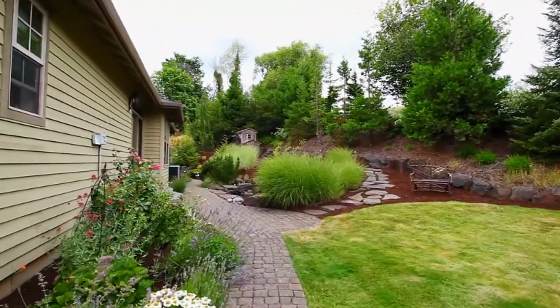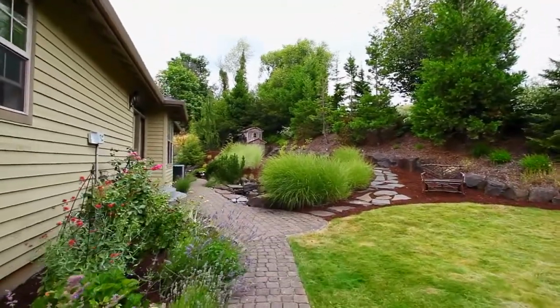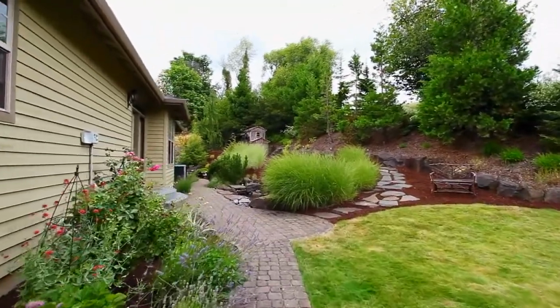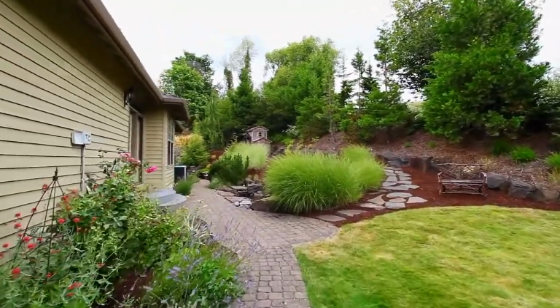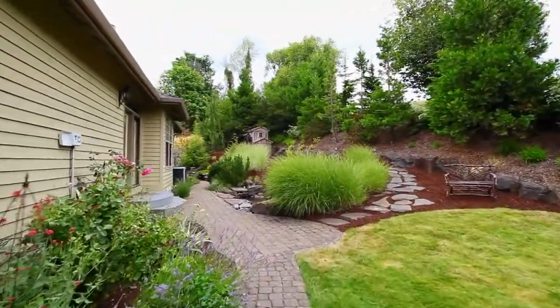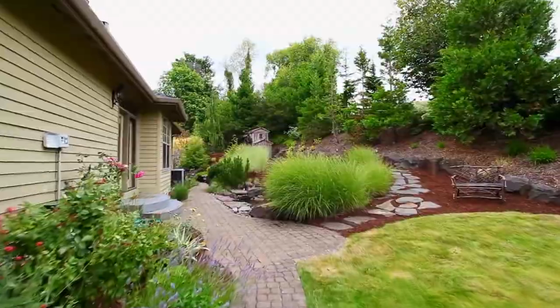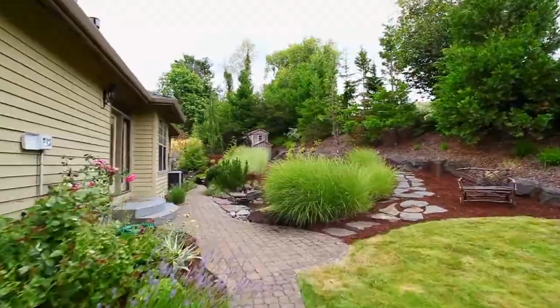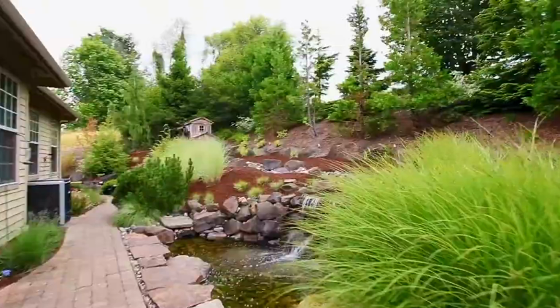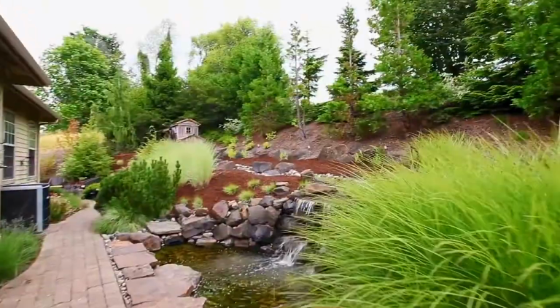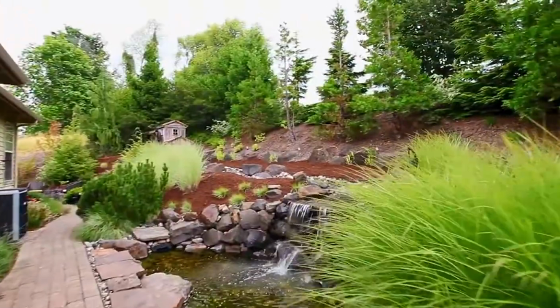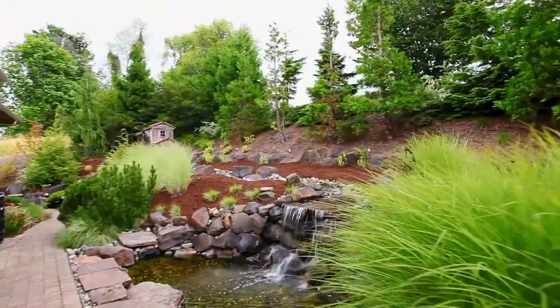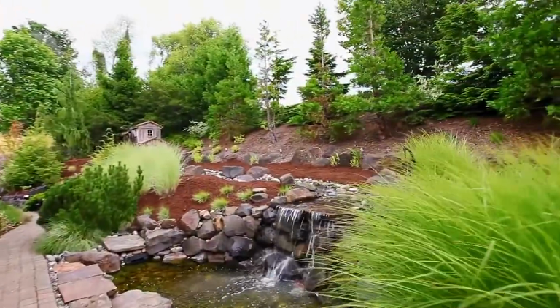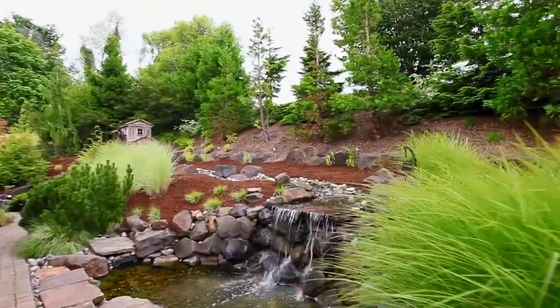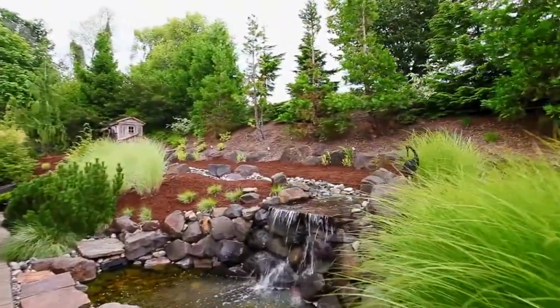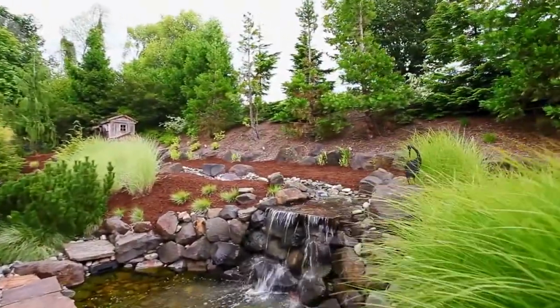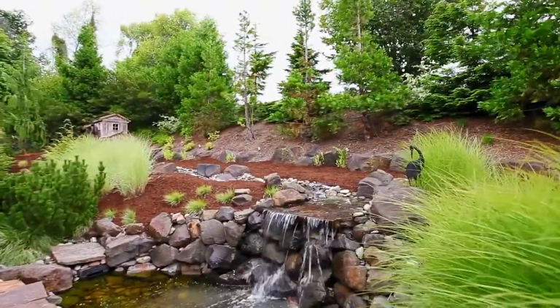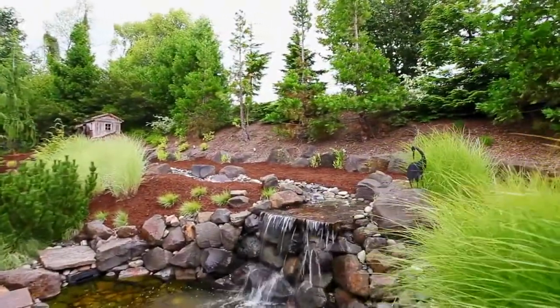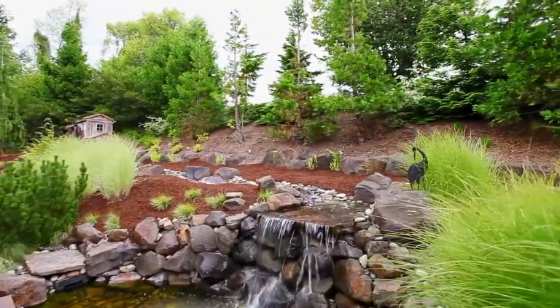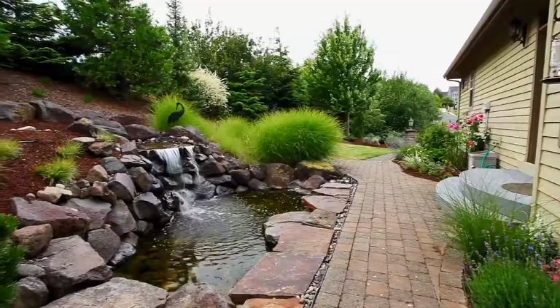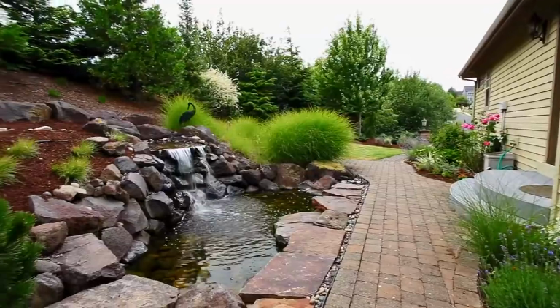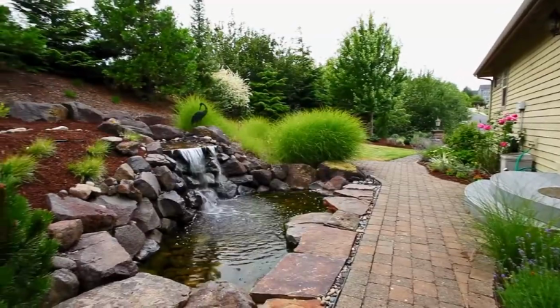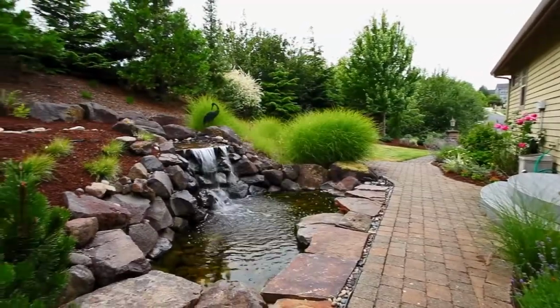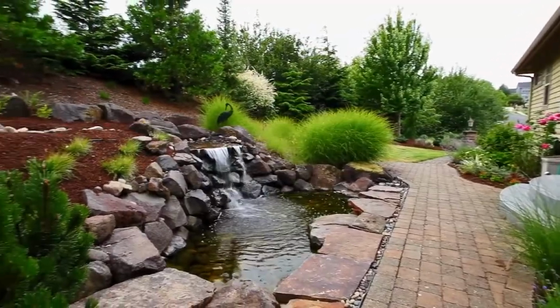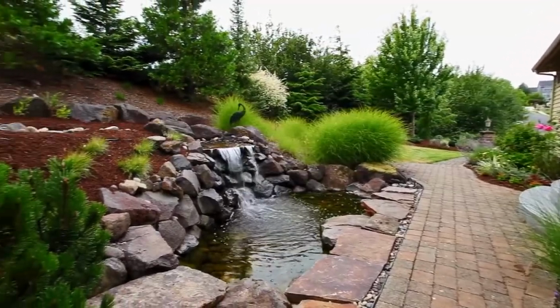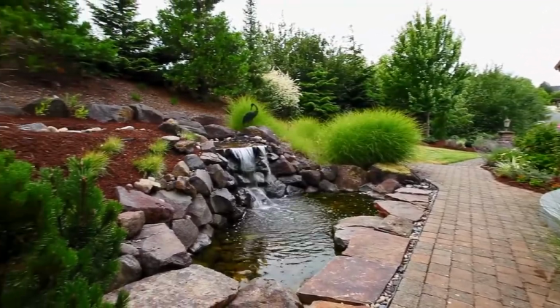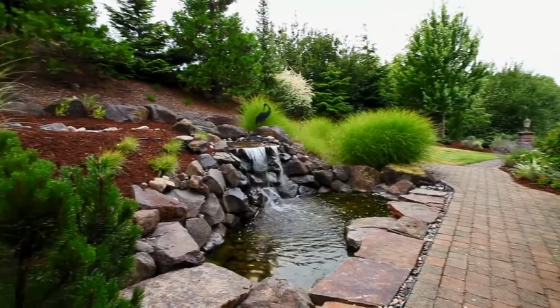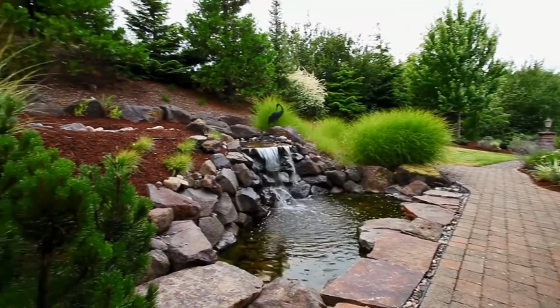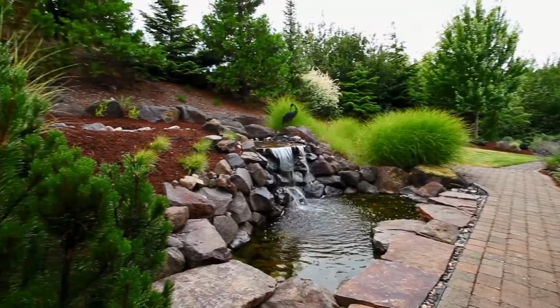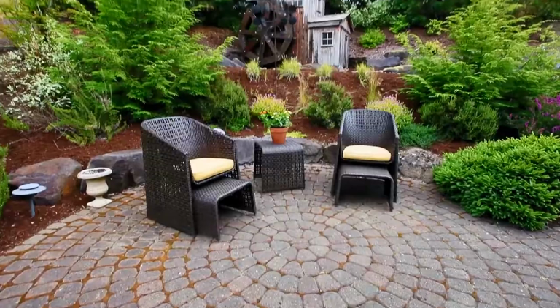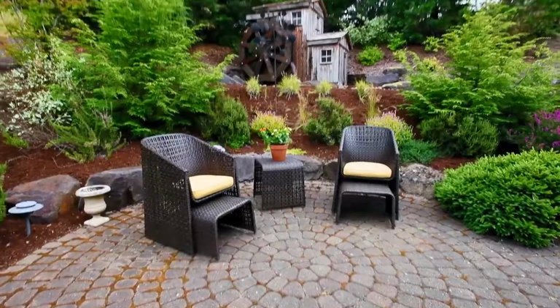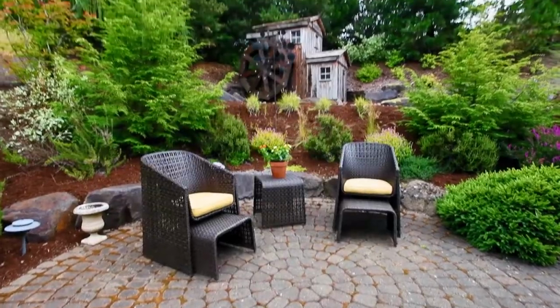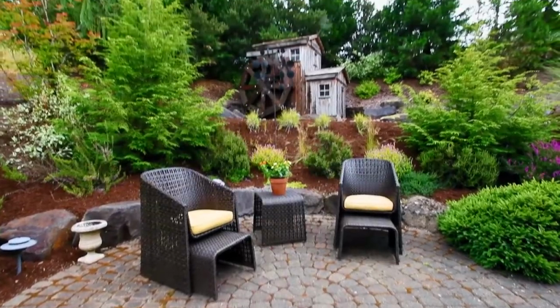Enjoy the lush landscaping and tranquil water features. You'll find multiple locations to experience the serene setting.